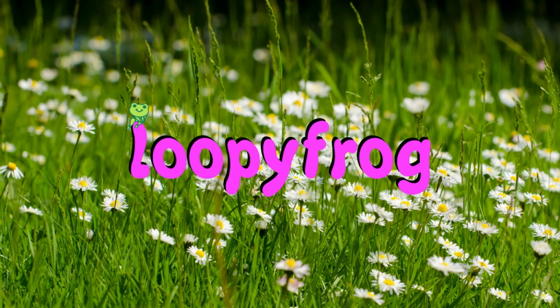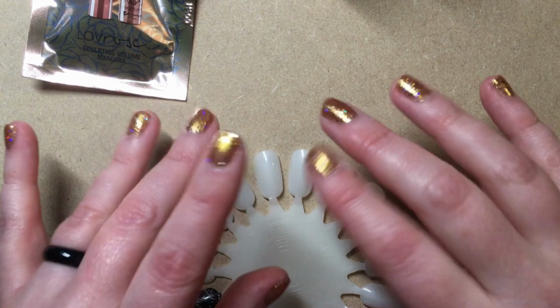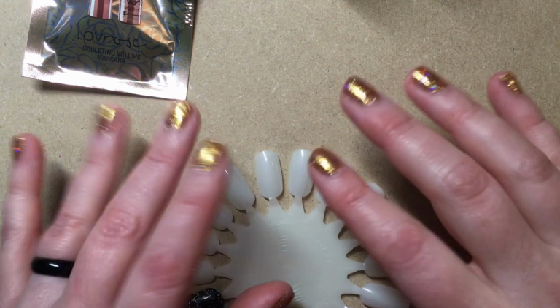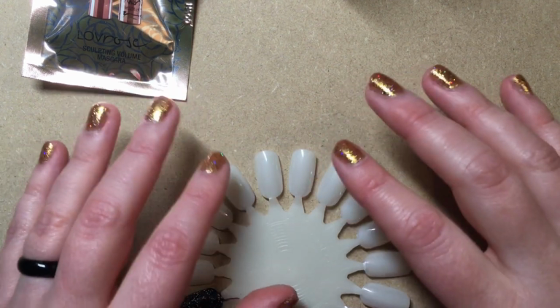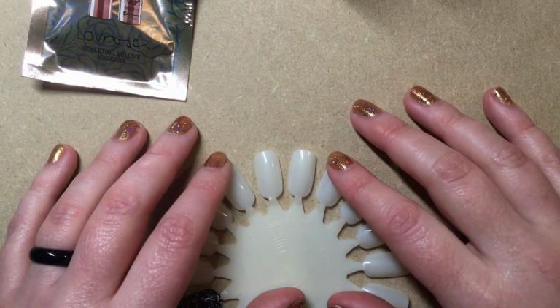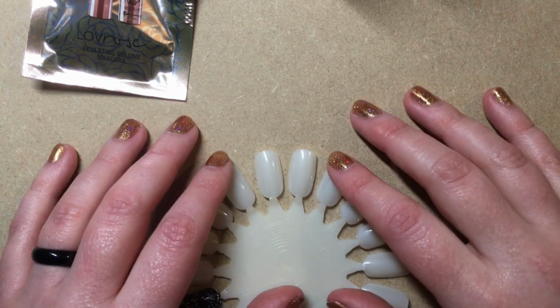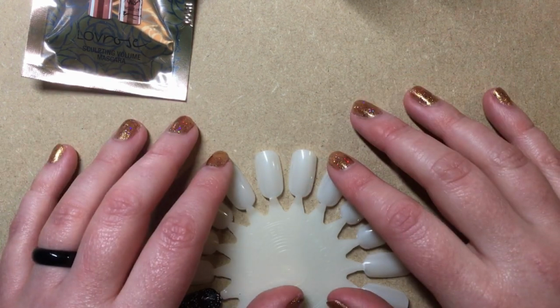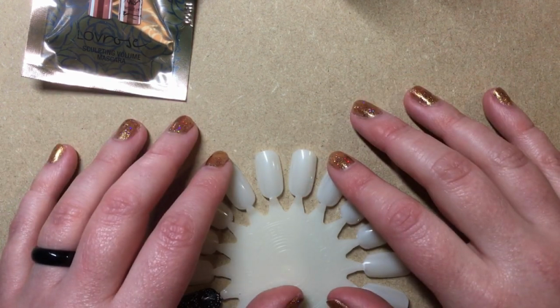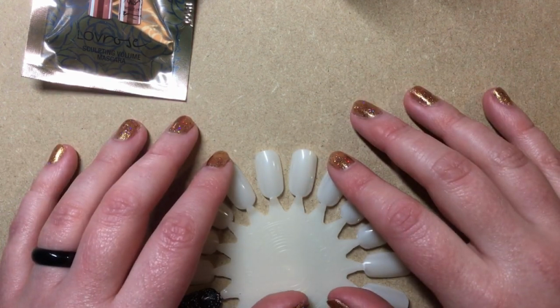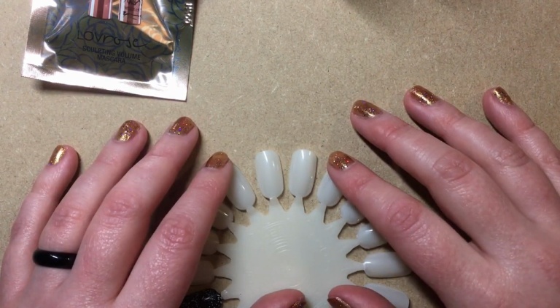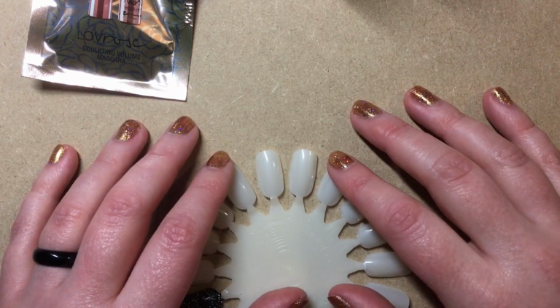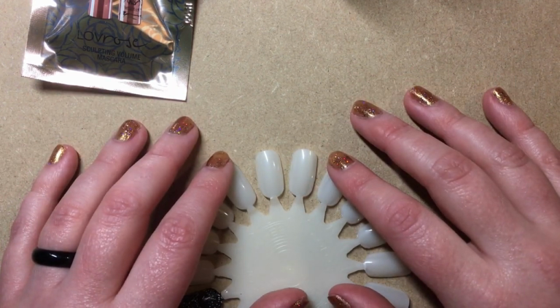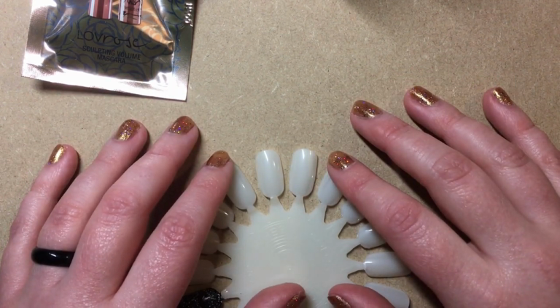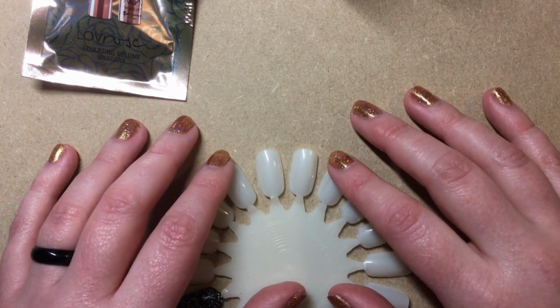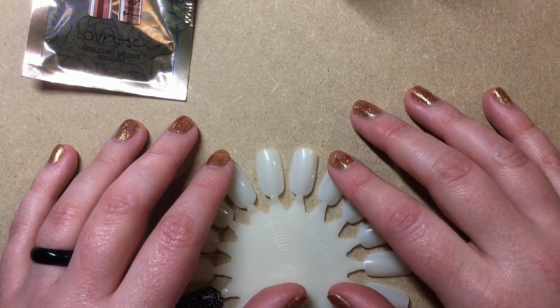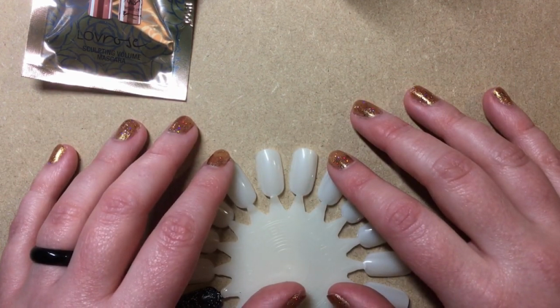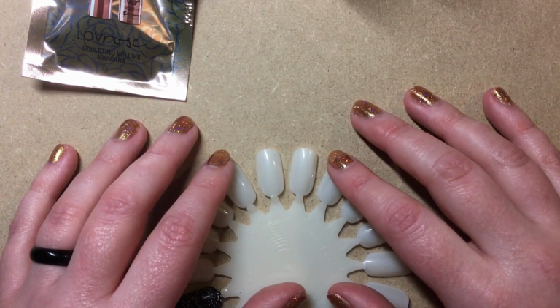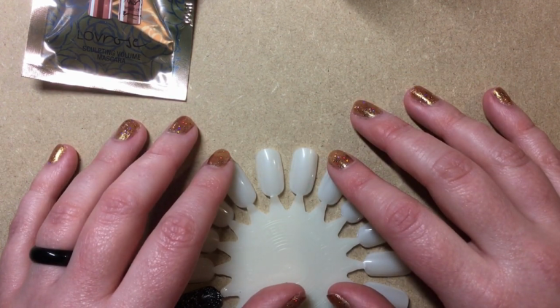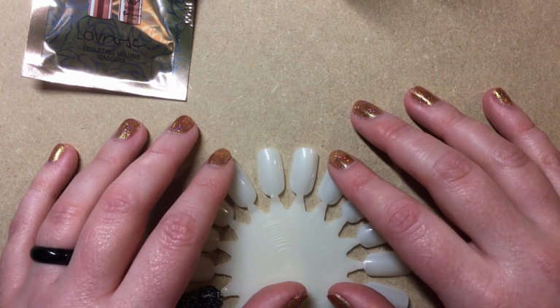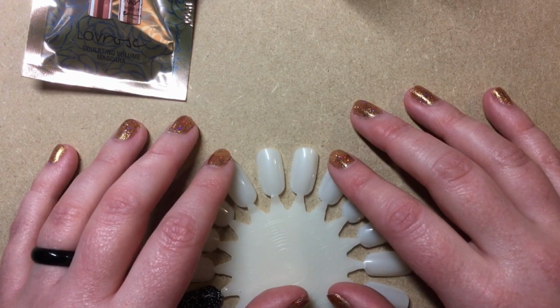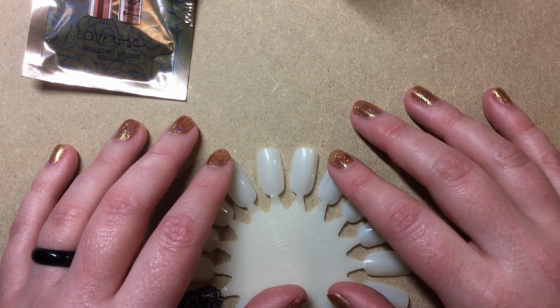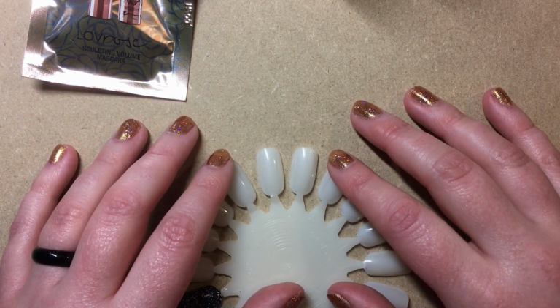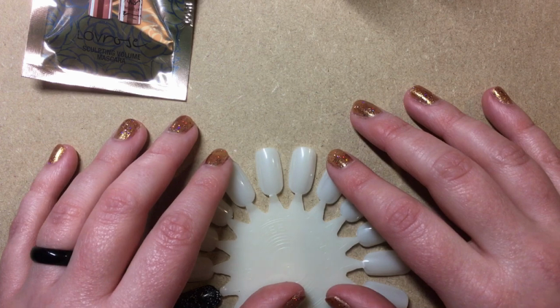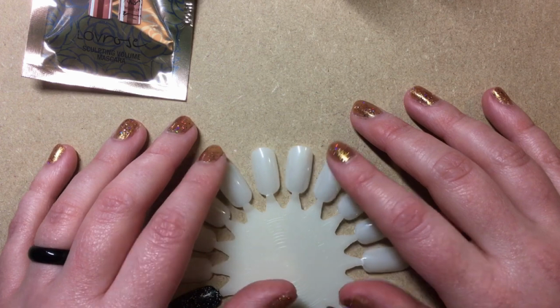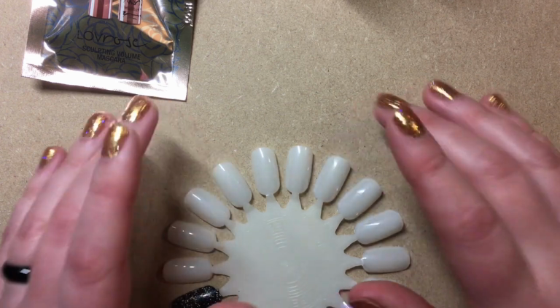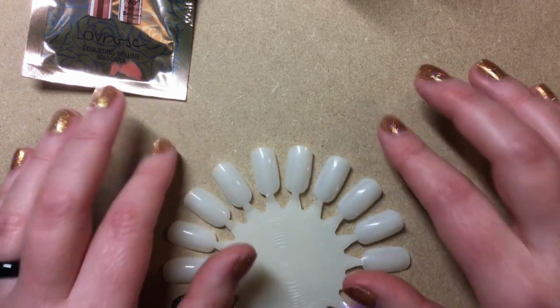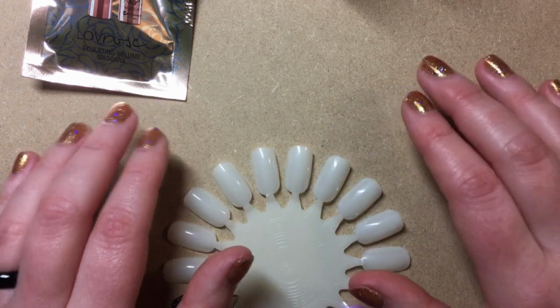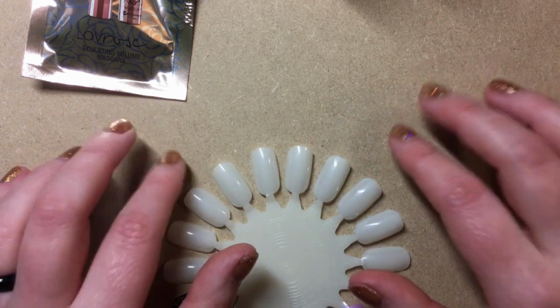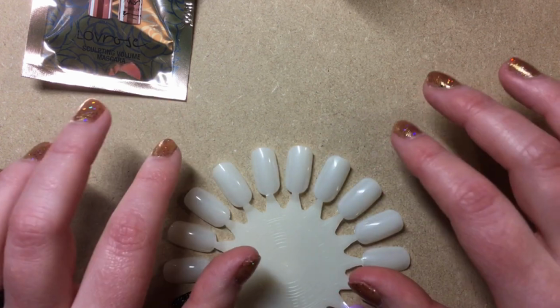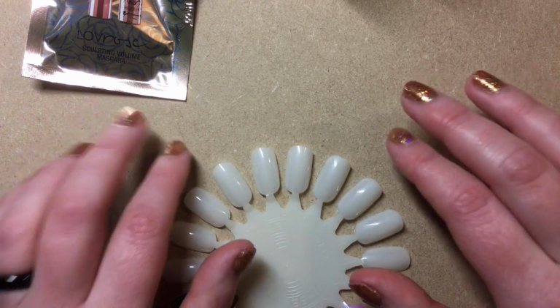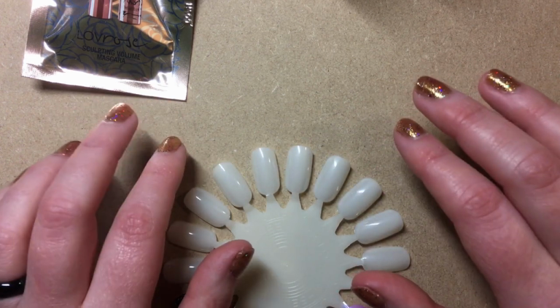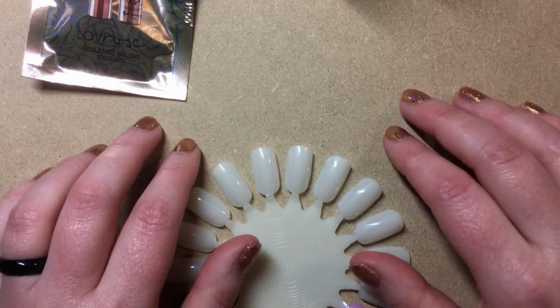Hello and welcome to Loopy Frog. If you like nail polish and makeup and that sort of thing, then this is a video for you.